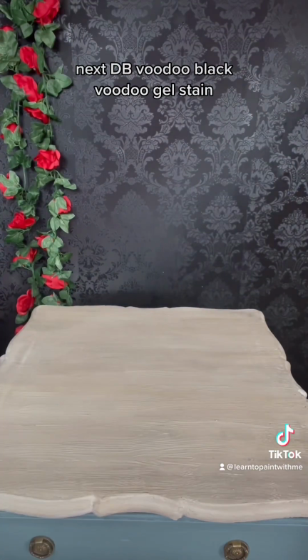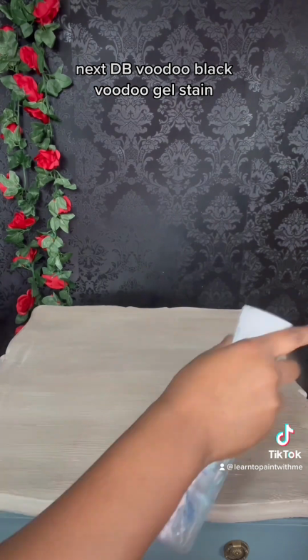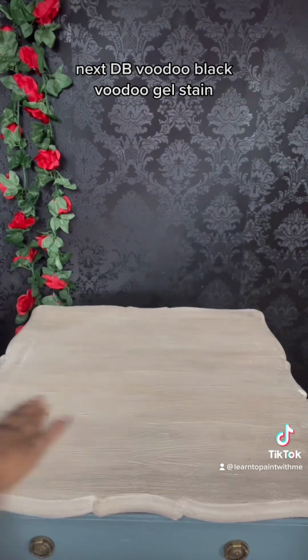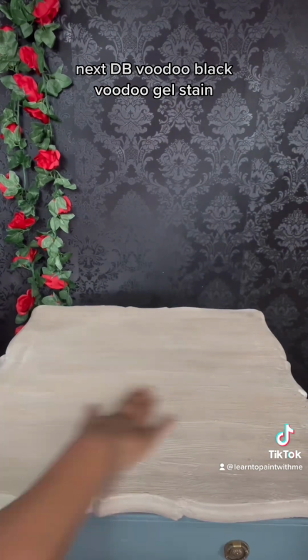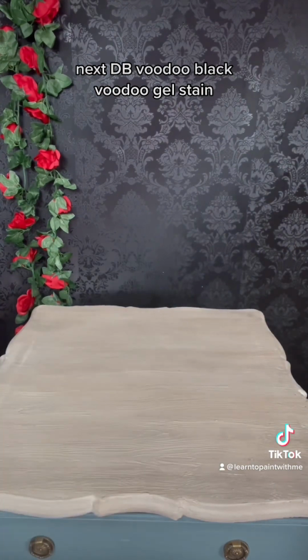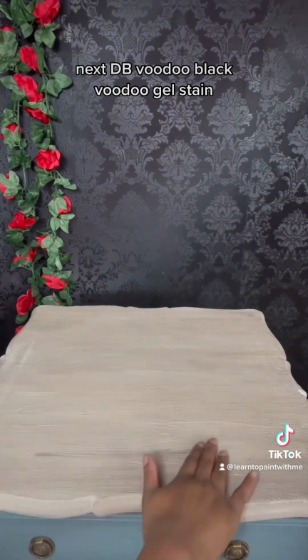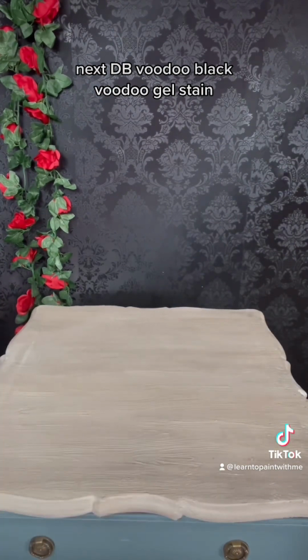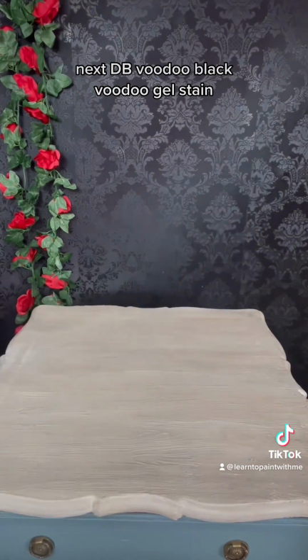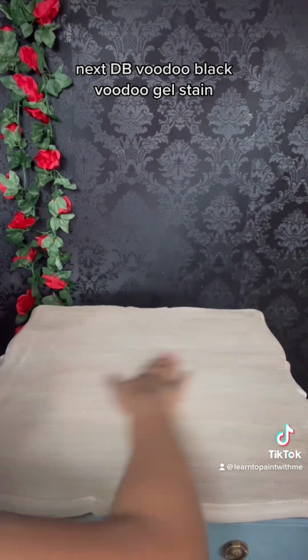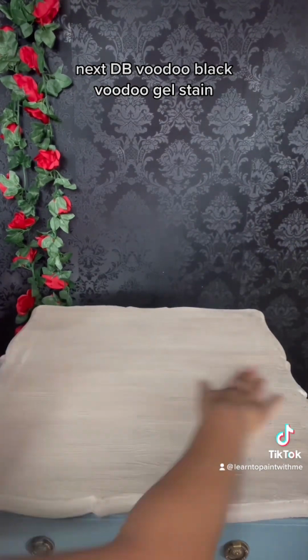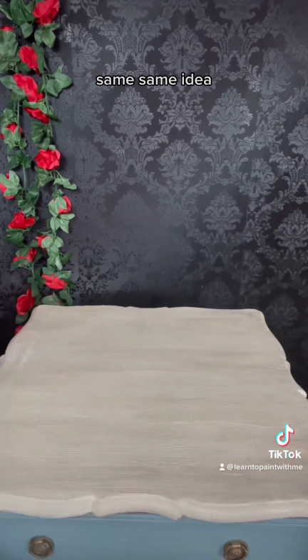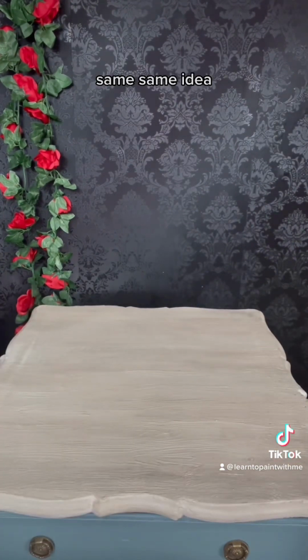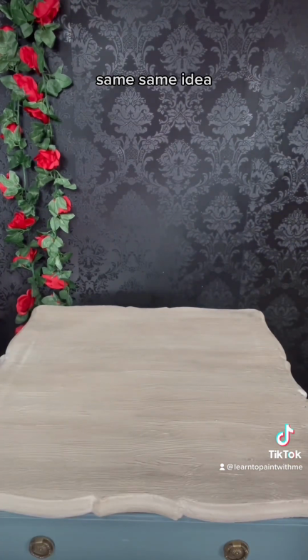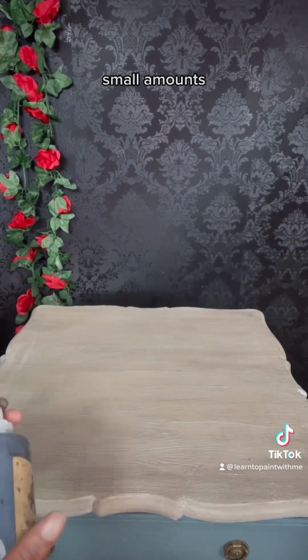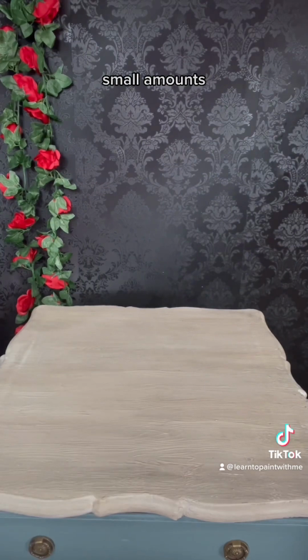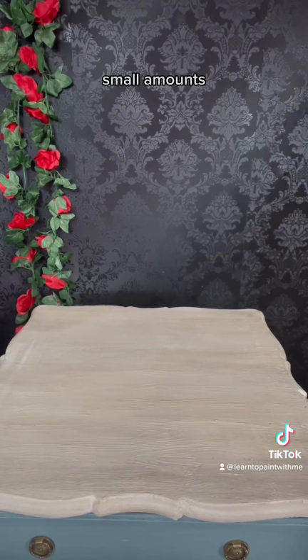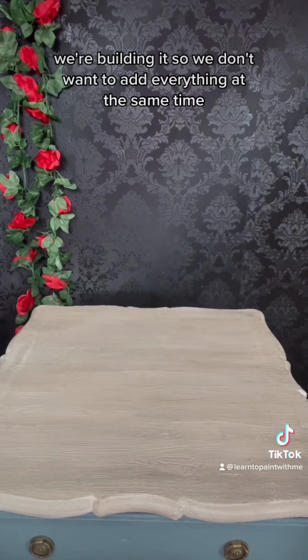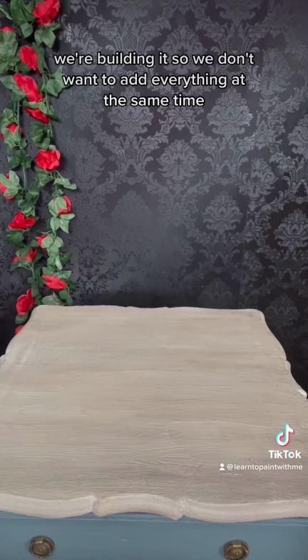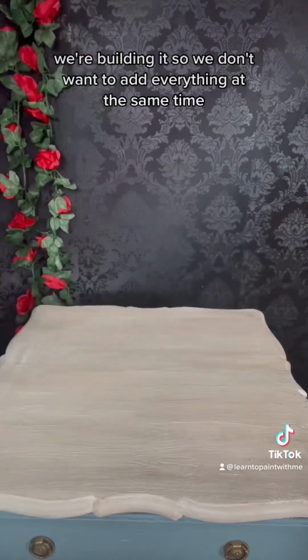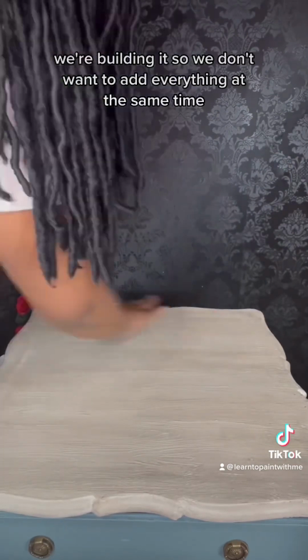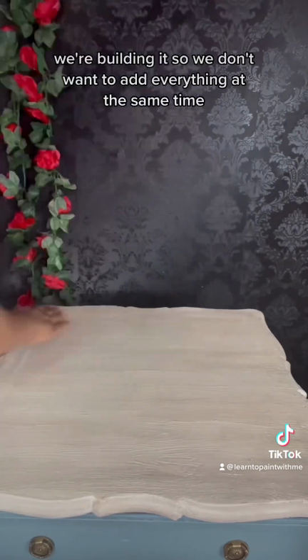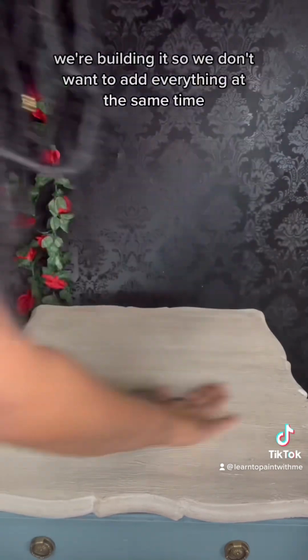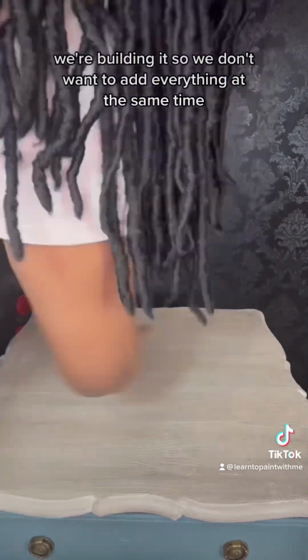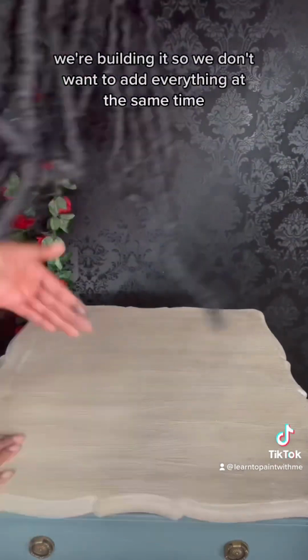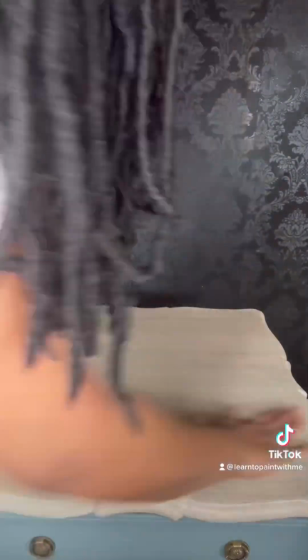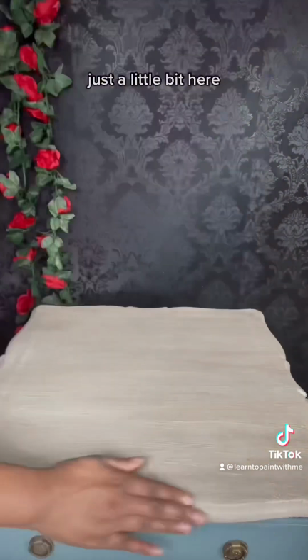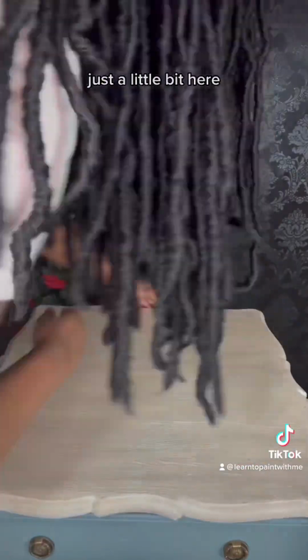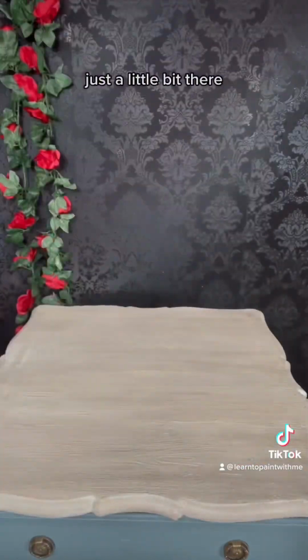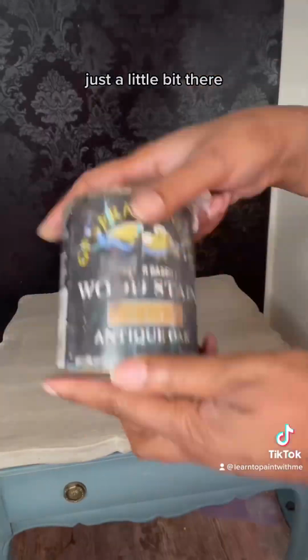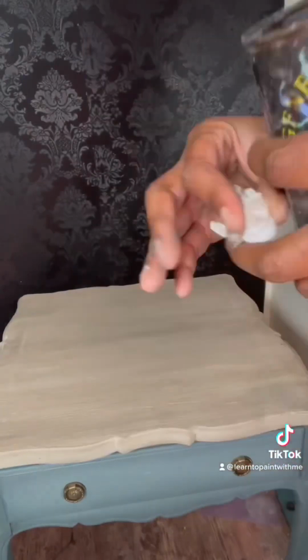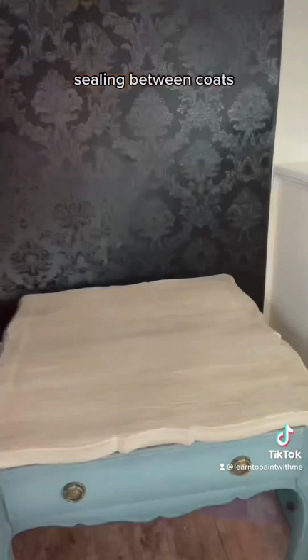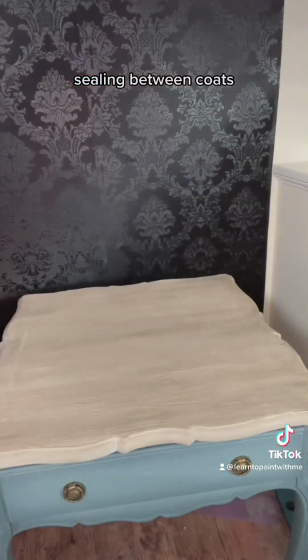Next, DB Black Voodoo gel stain — same idea. Small amounts, we're building it. We don't want to add everything at the same time. Just a little bit here, just a little bit there. Seal in between coats.